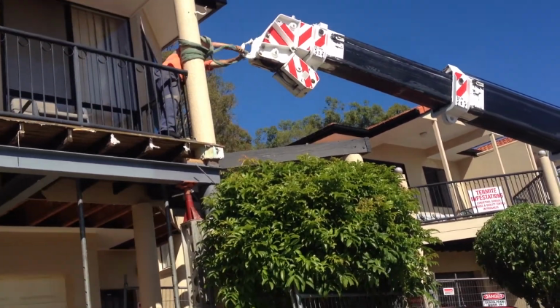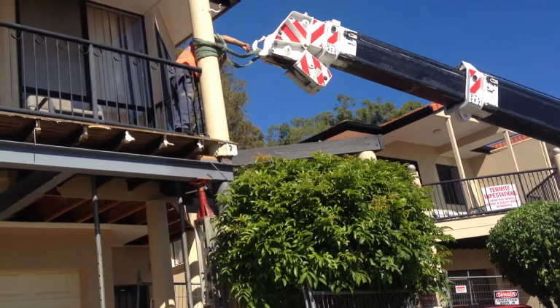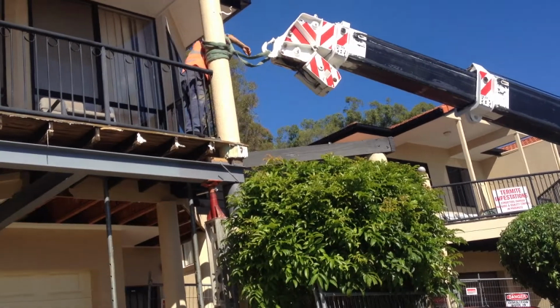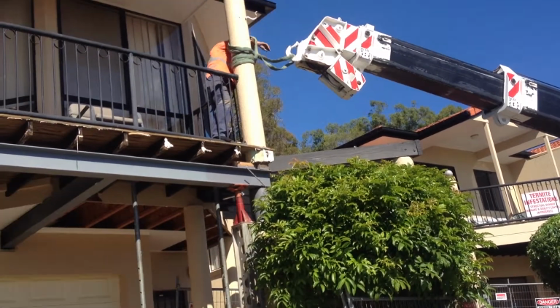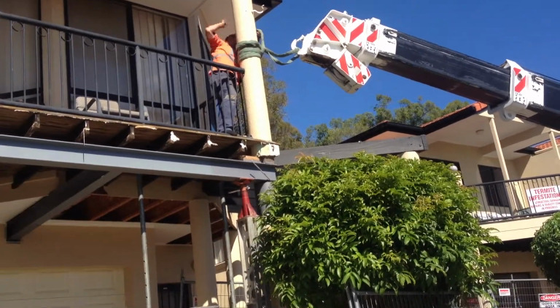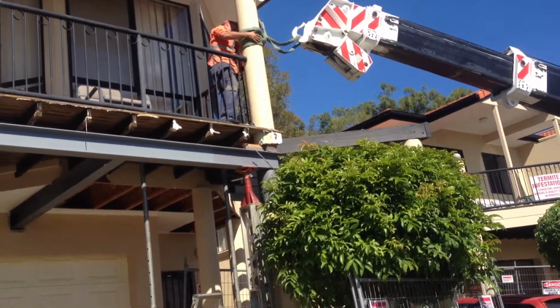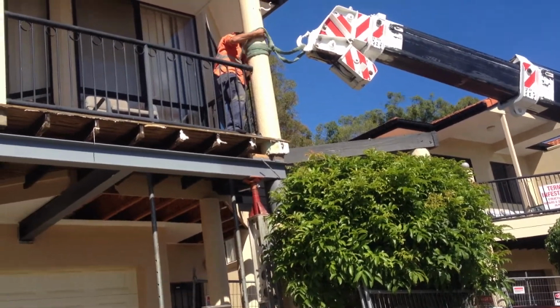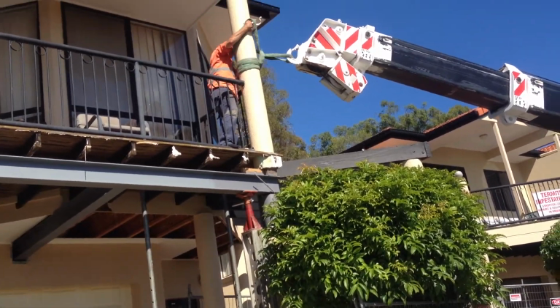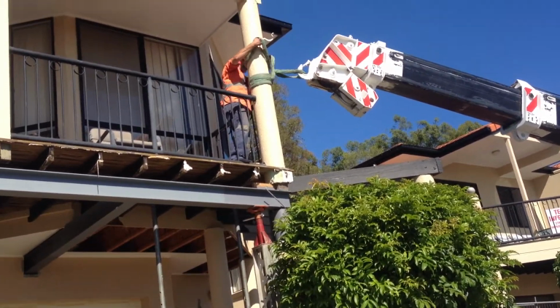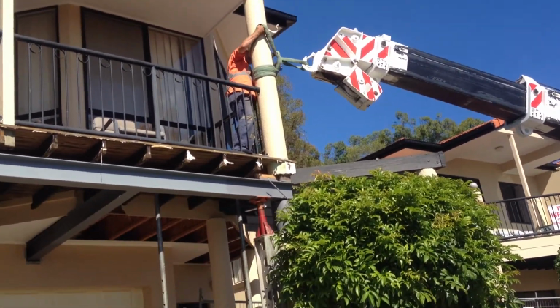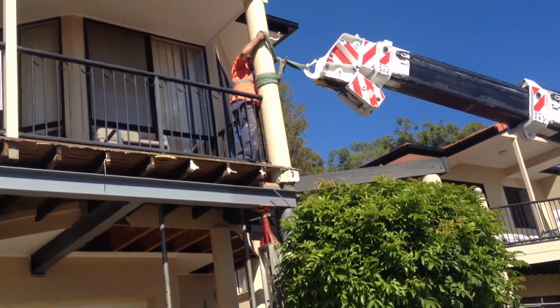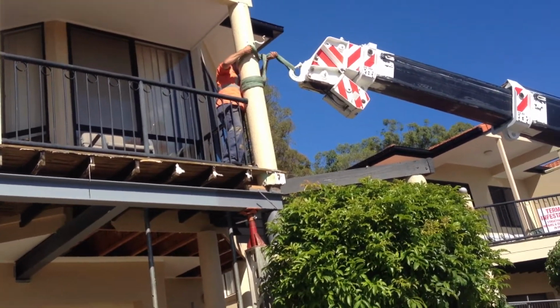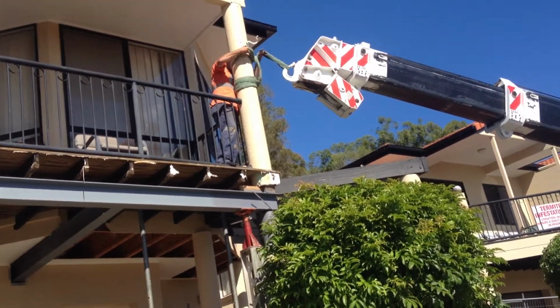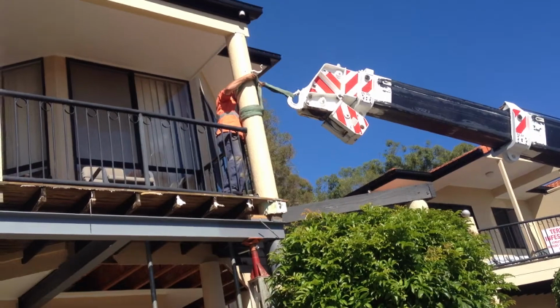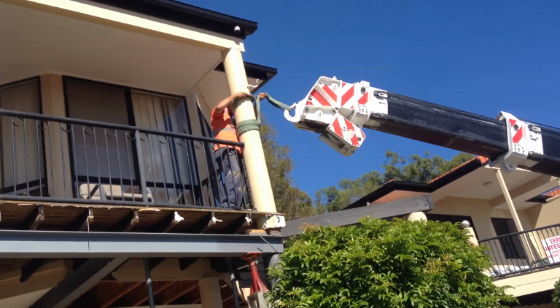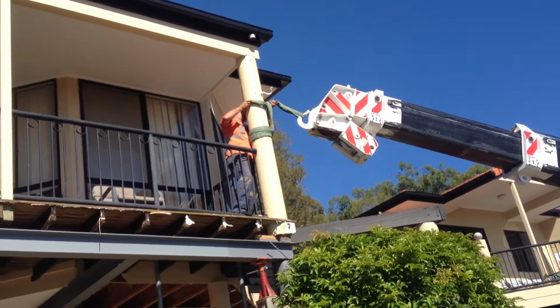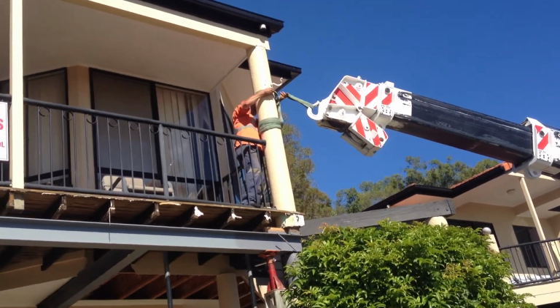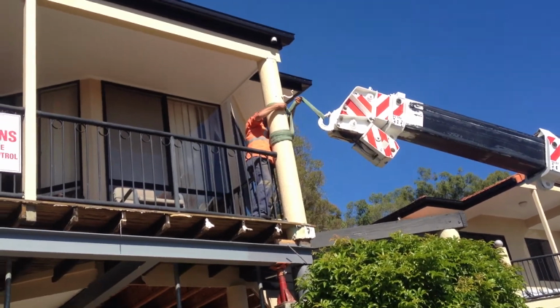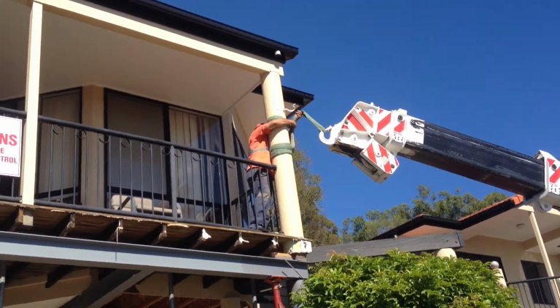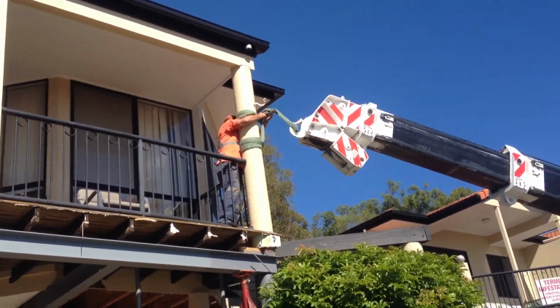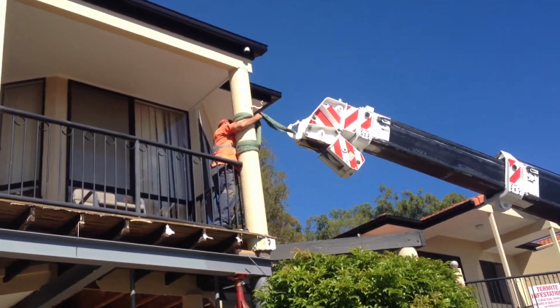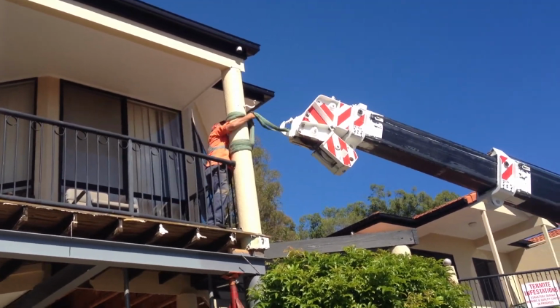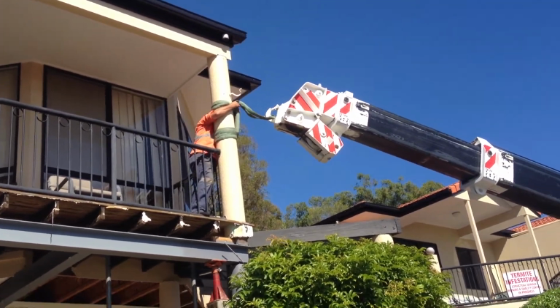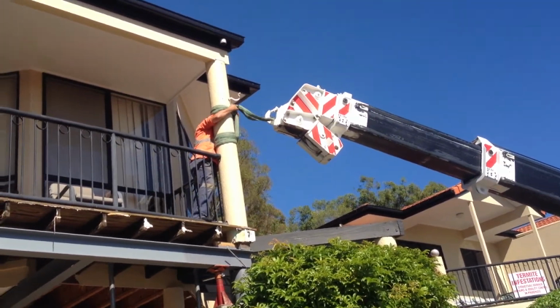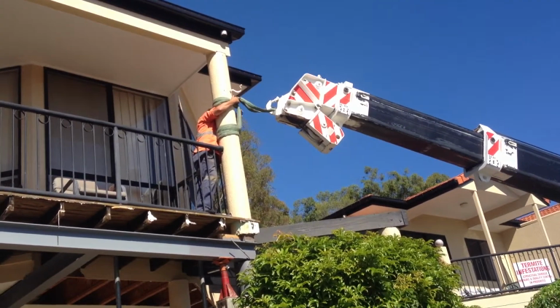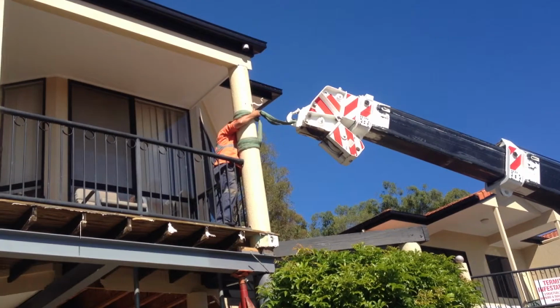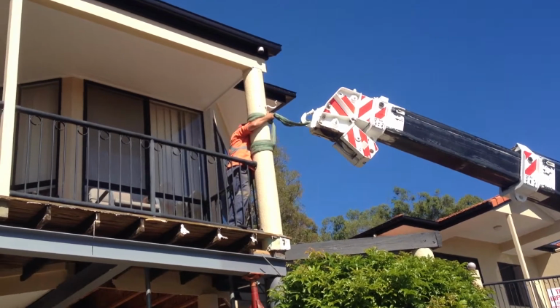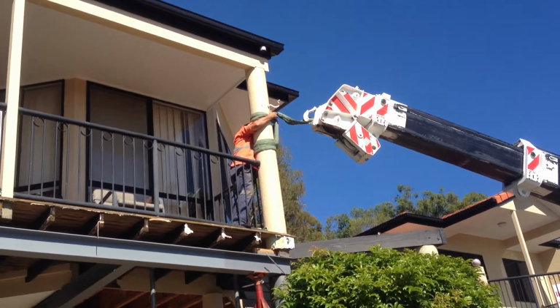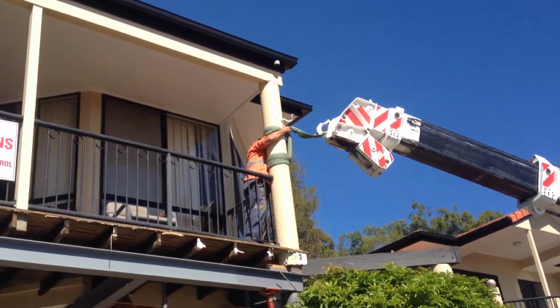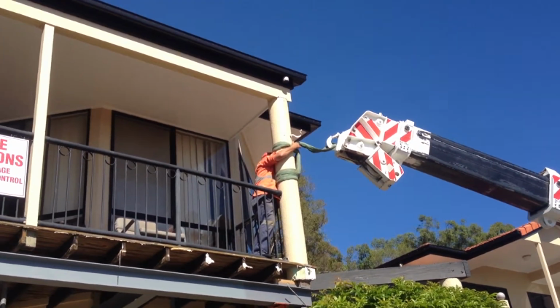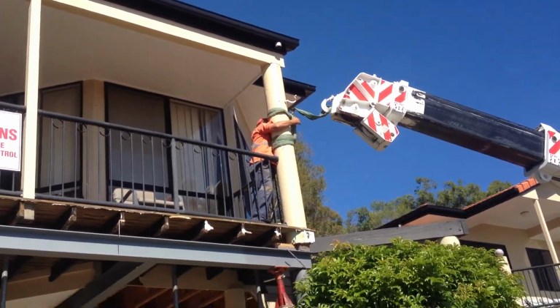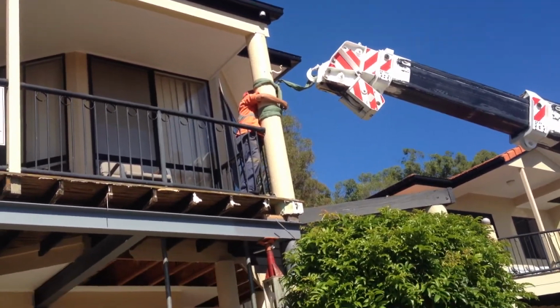I'm very pleased the way it's been going. This last little bit here is a little bit tricky as well. But all these guys are very, very experienced and they know what they're doing. So it's in safe hands.